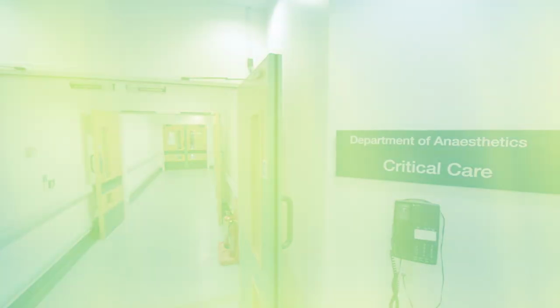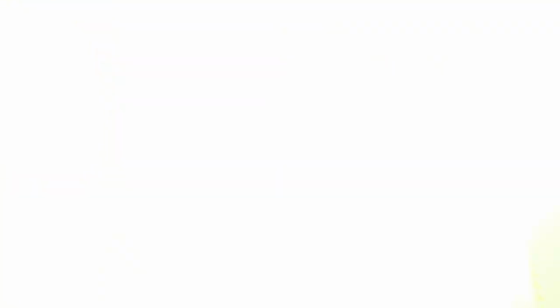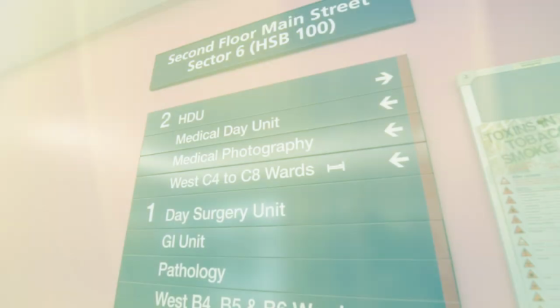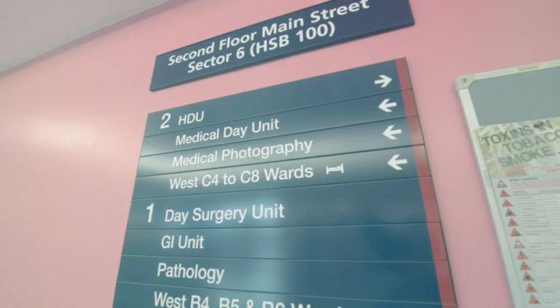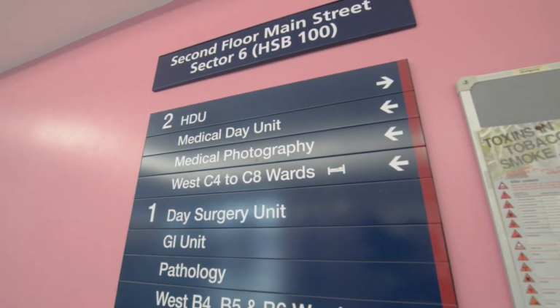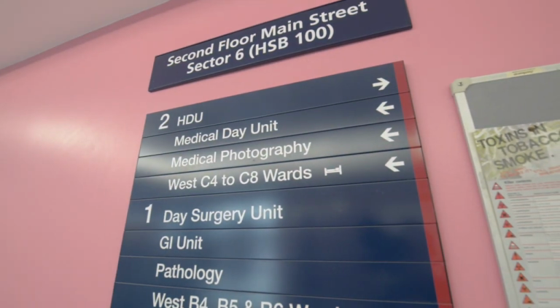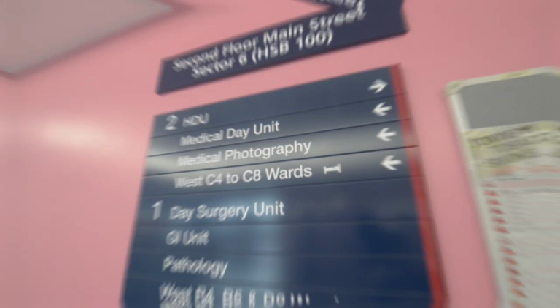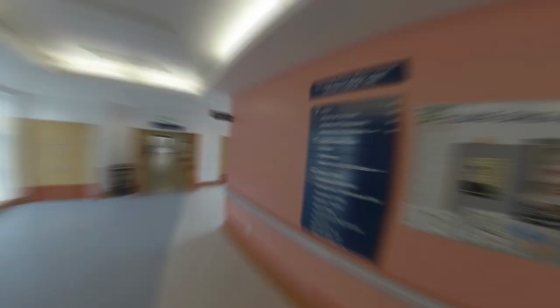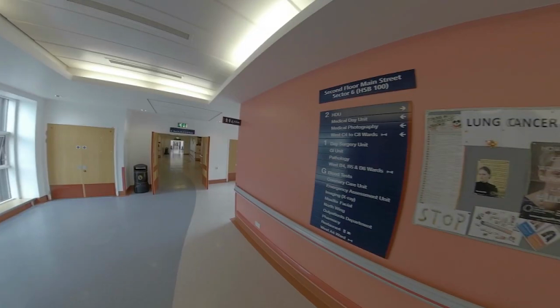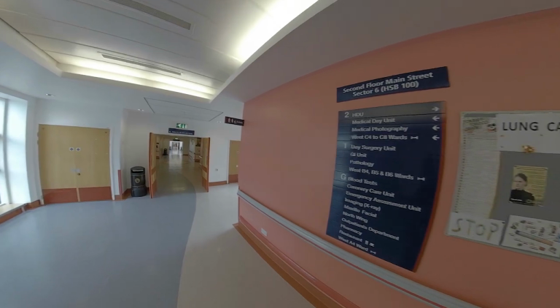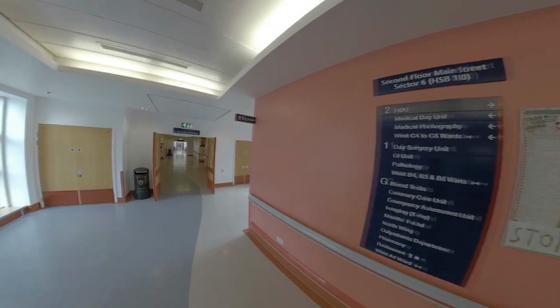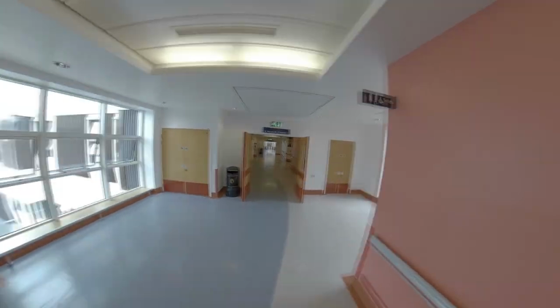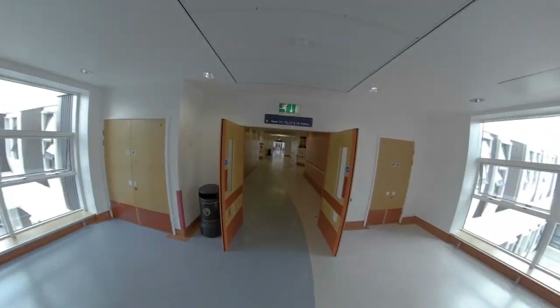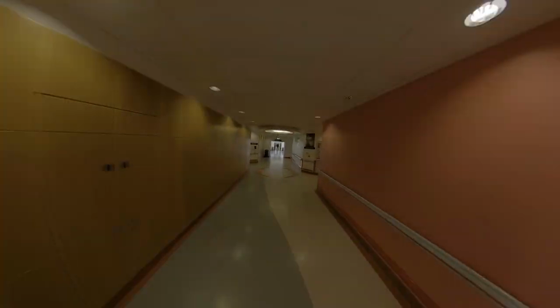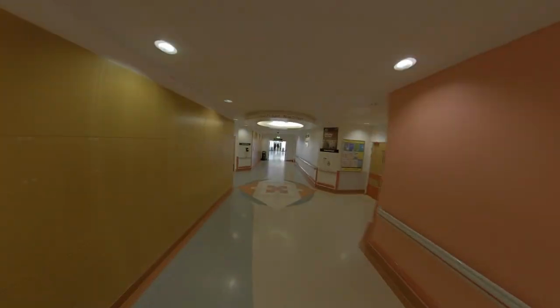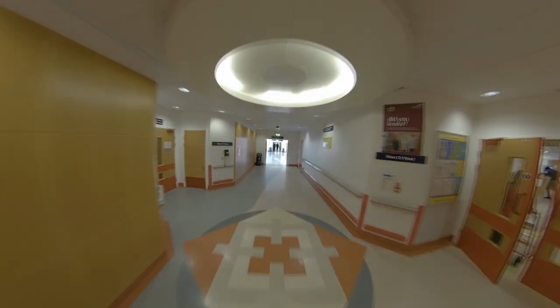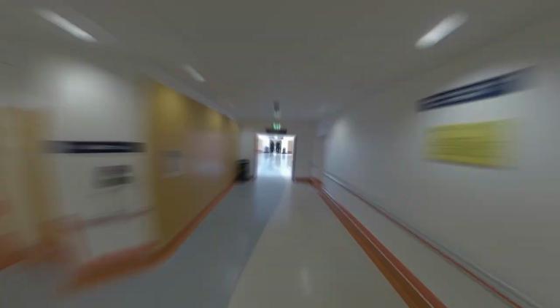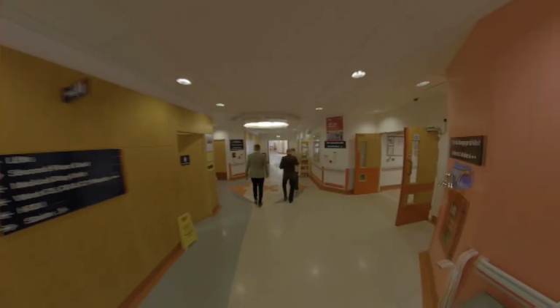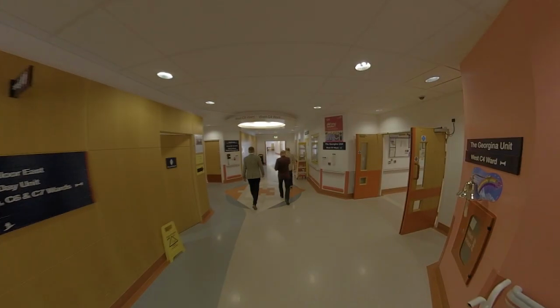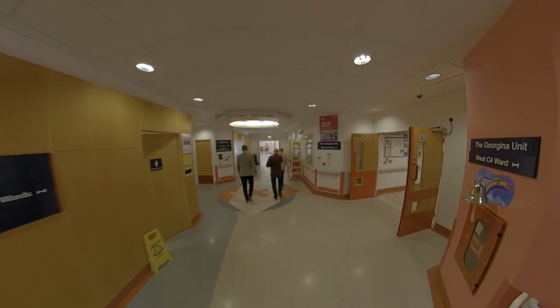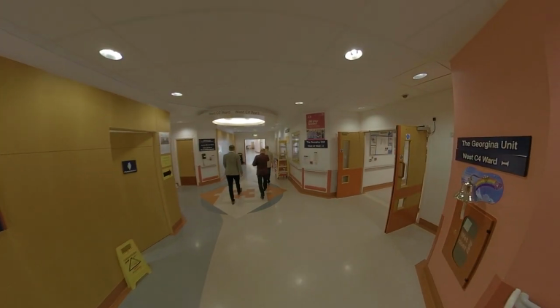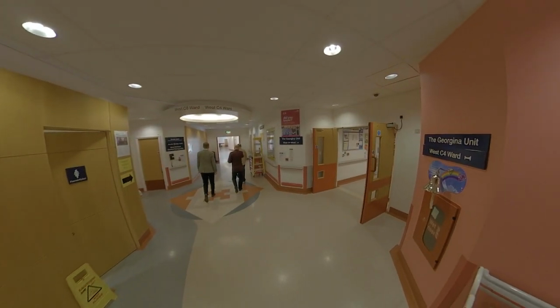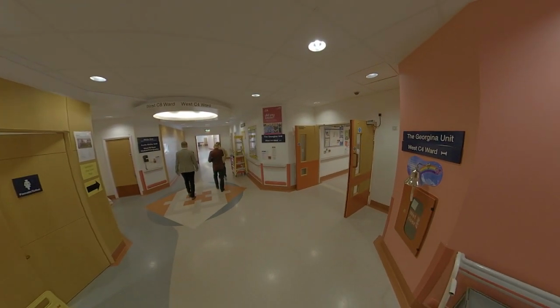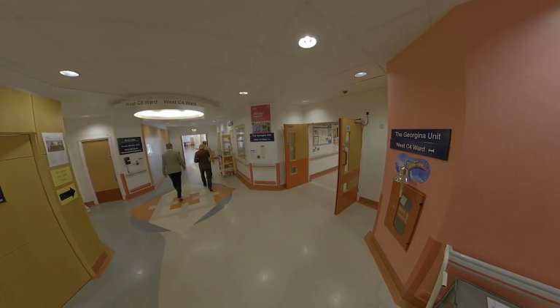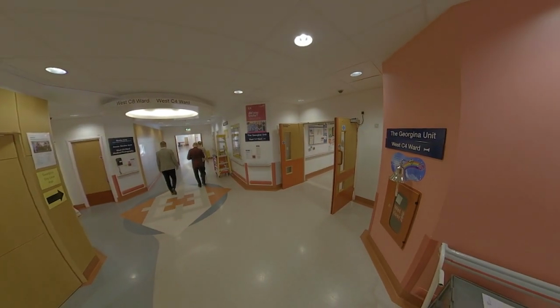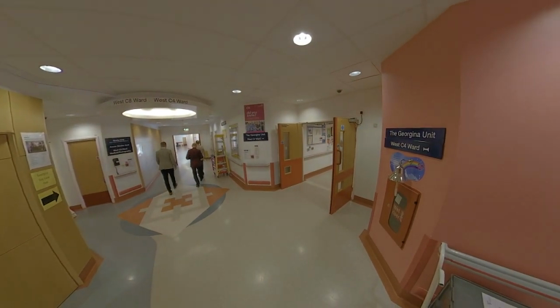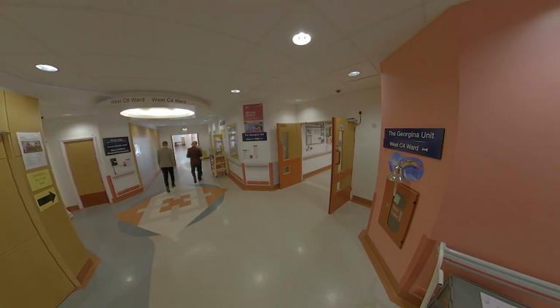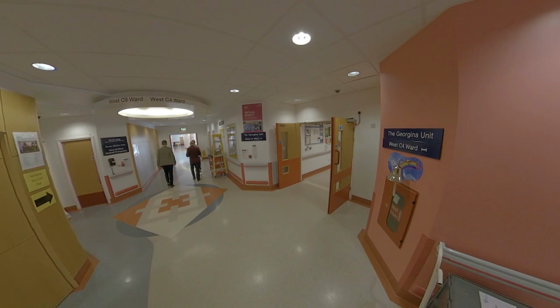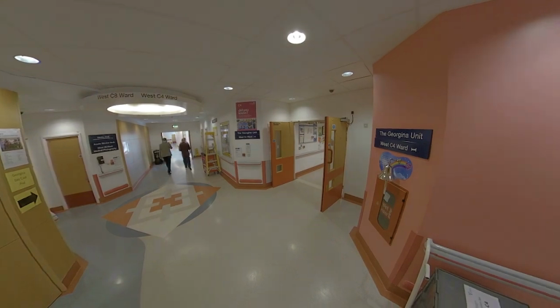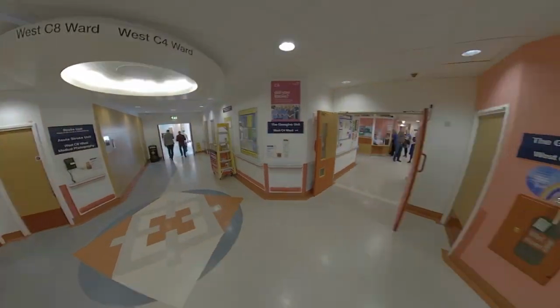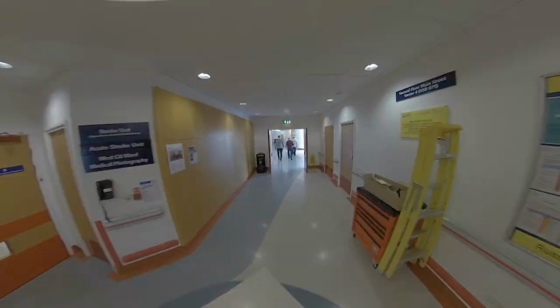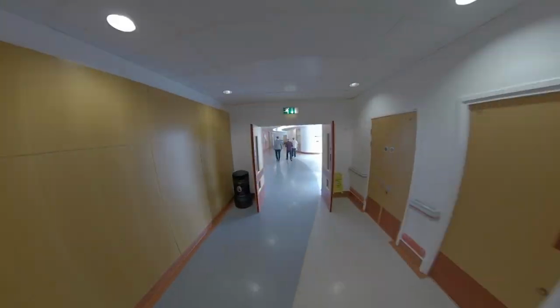You will find the elderly care, general medical, paediatric and maternity wards on the second floor.